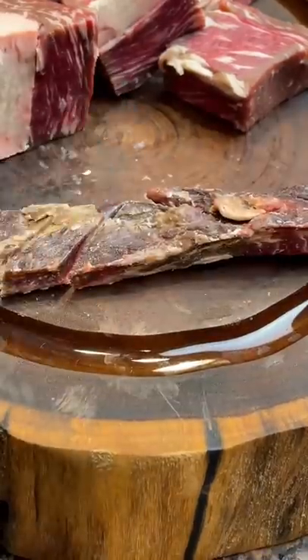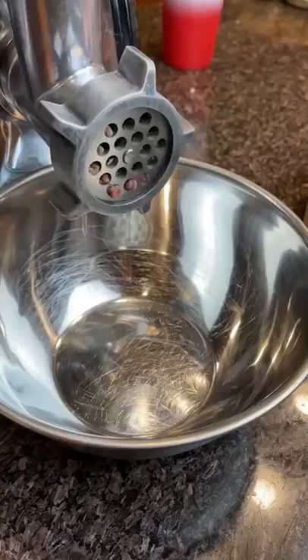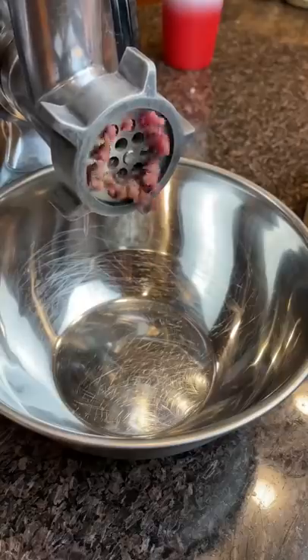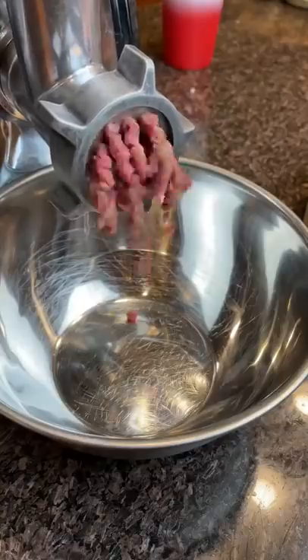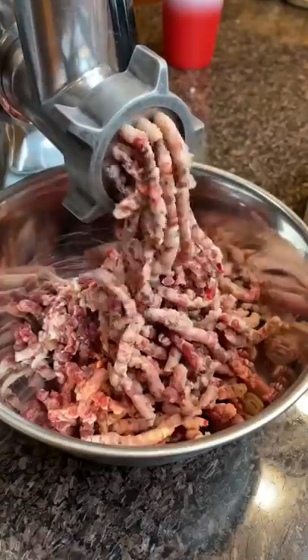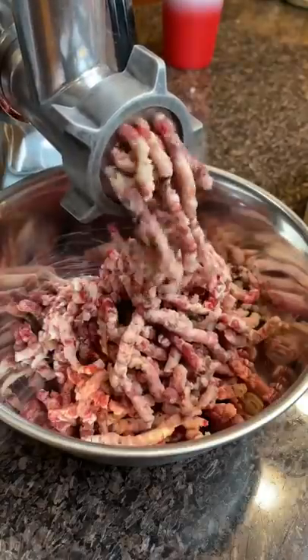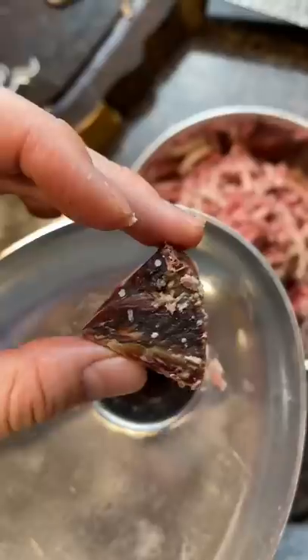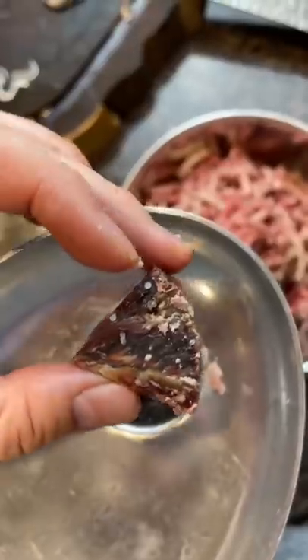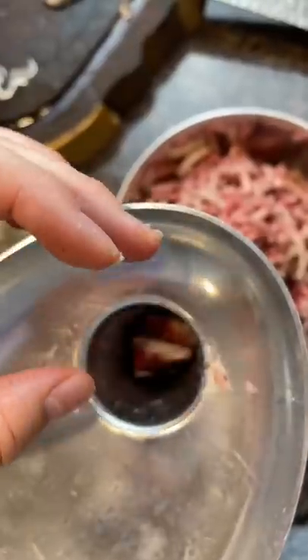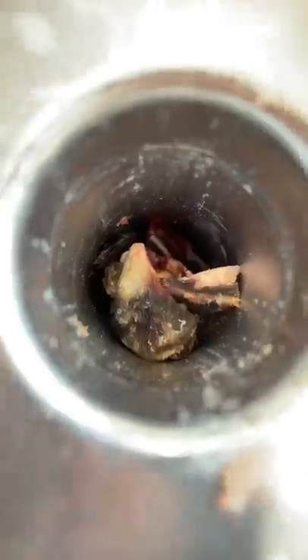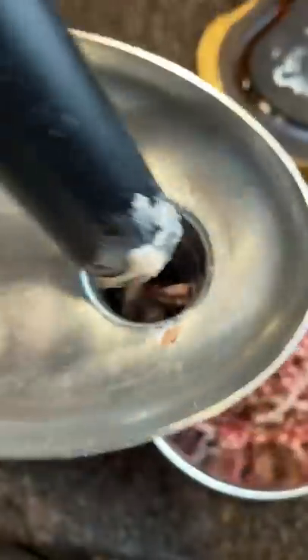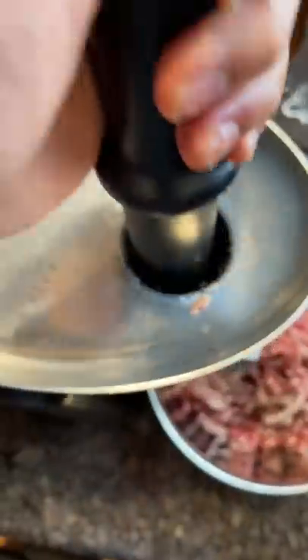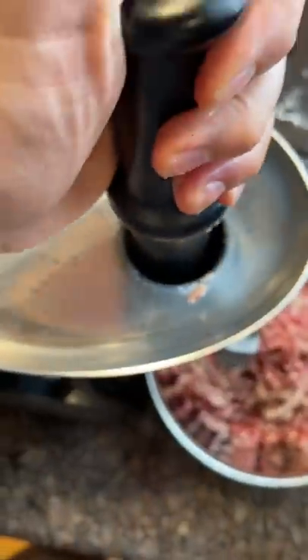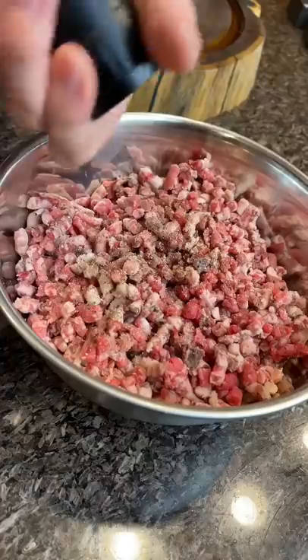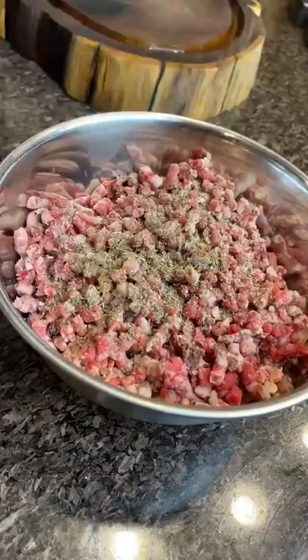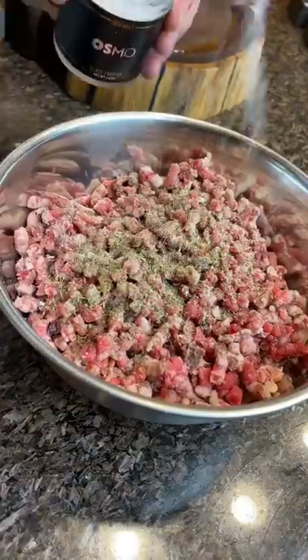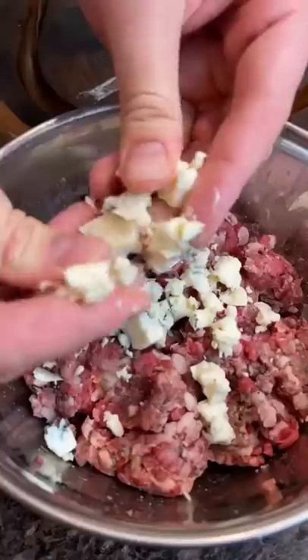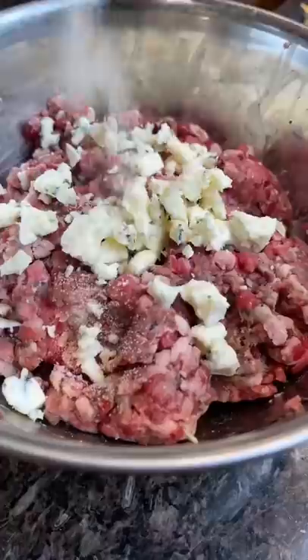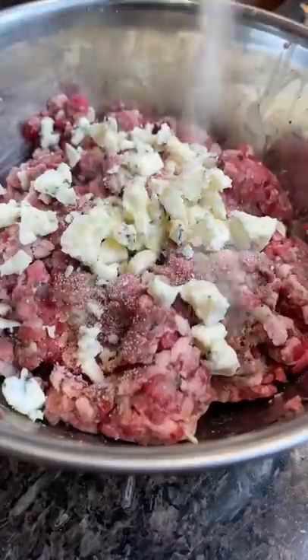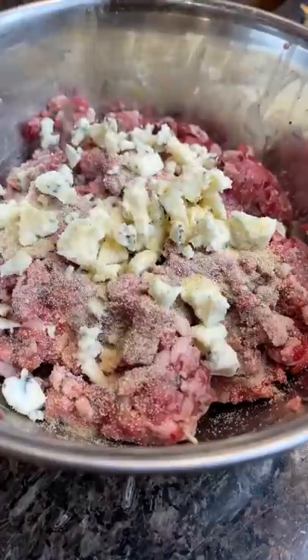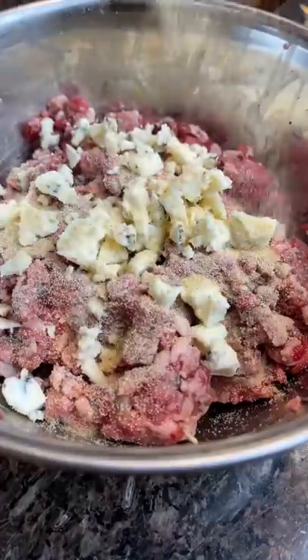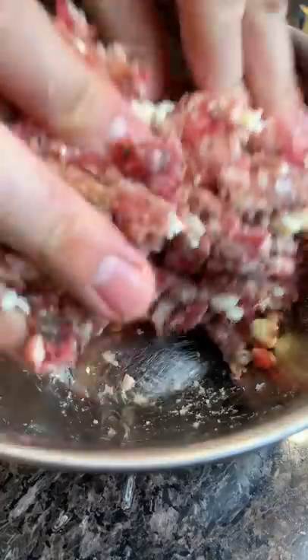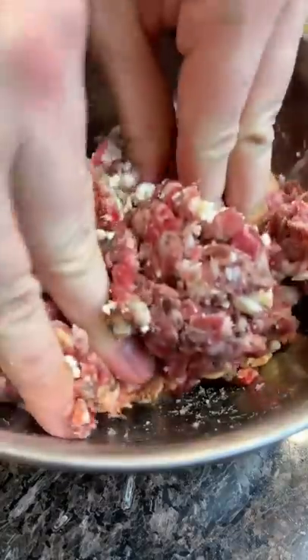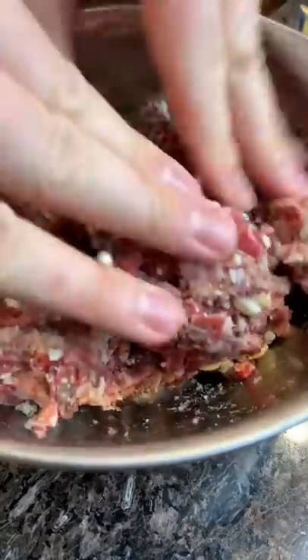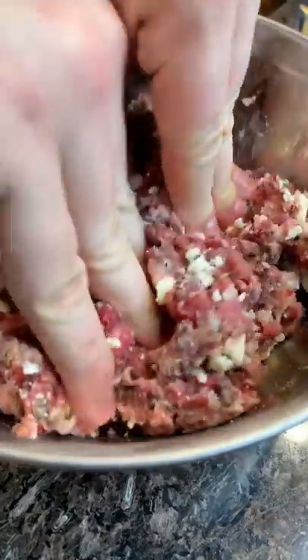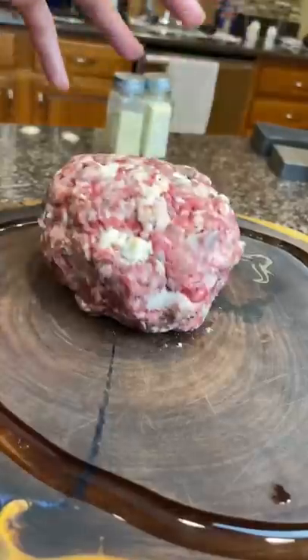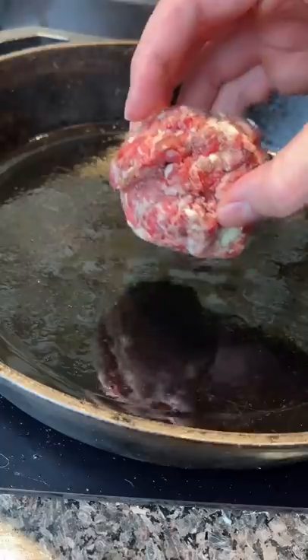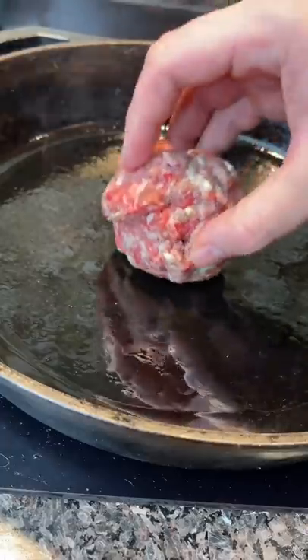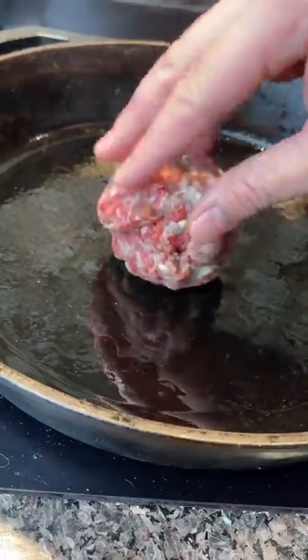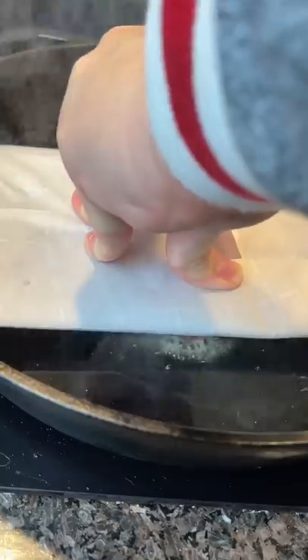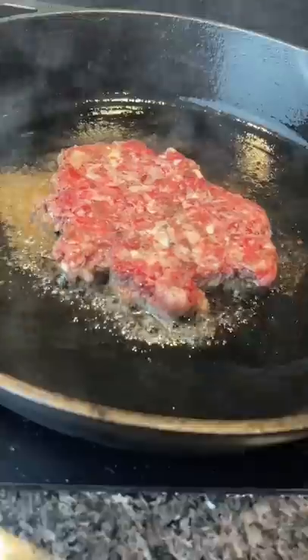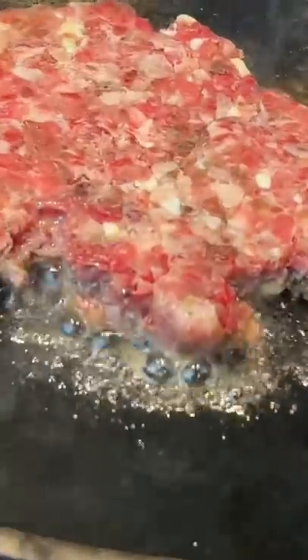This is from the whiskey bourbon dry aged experiment I did. I mixed in one of the steaks I cut out and then added a bunch of that outside pellicle in there. Seasoned it with a bunch of different stuff and added blue cheese in there too, and we're going to make some smash burgers with it.